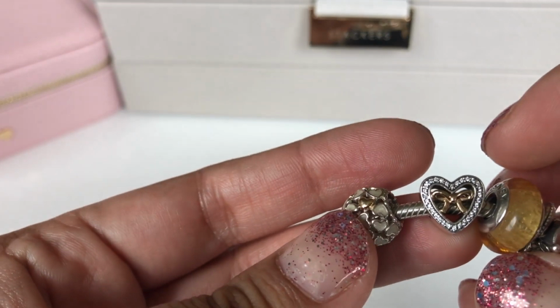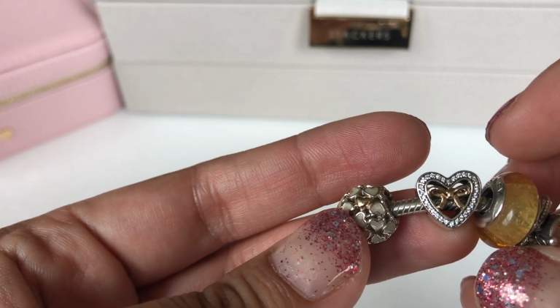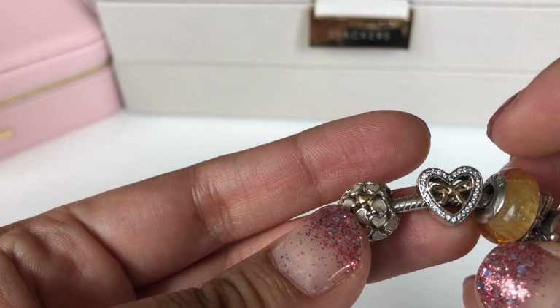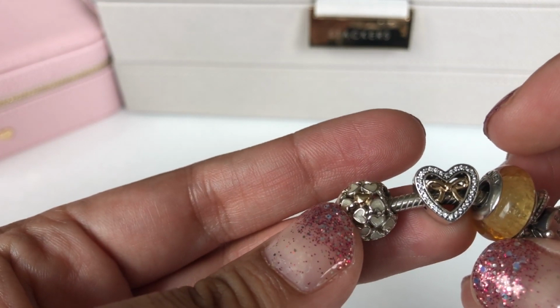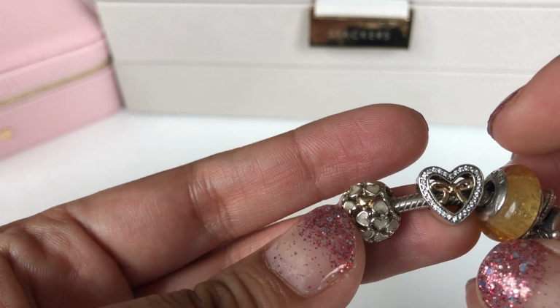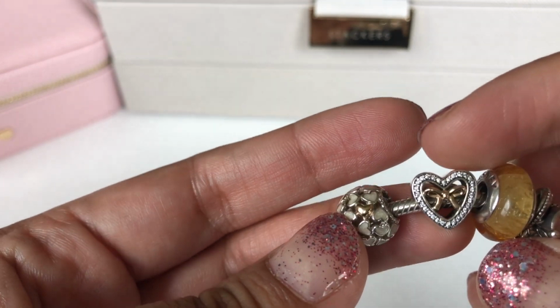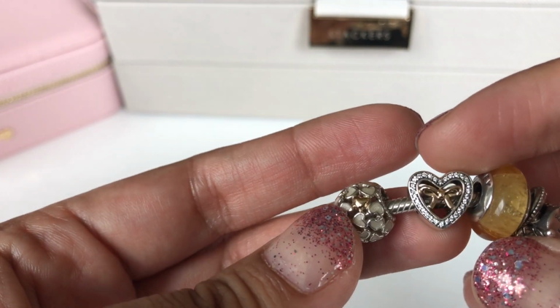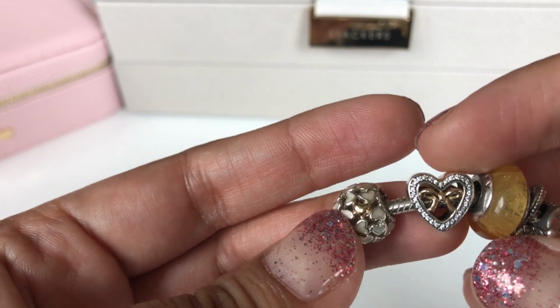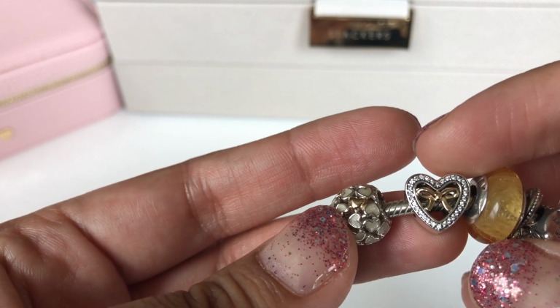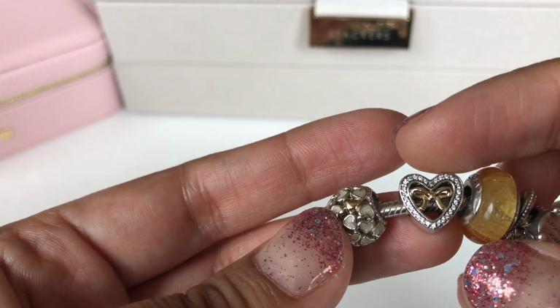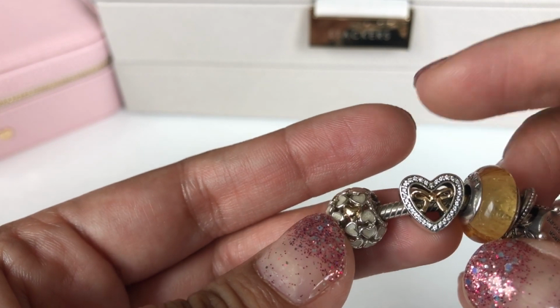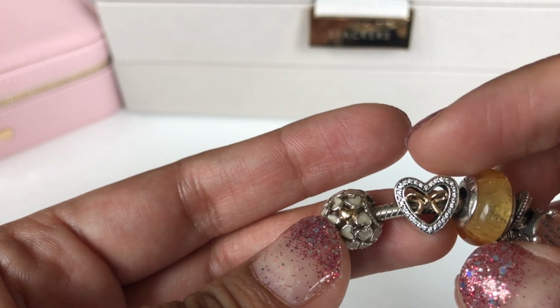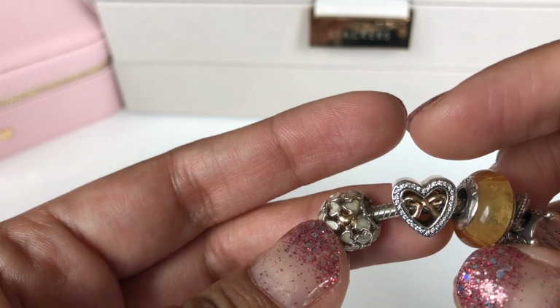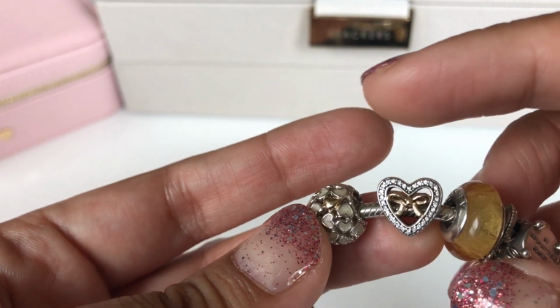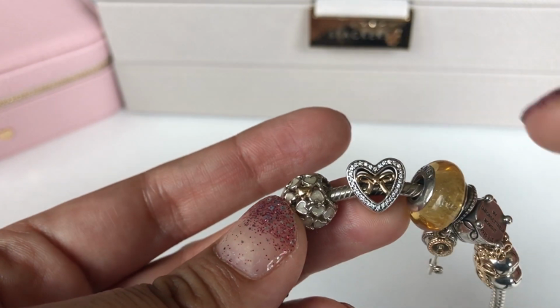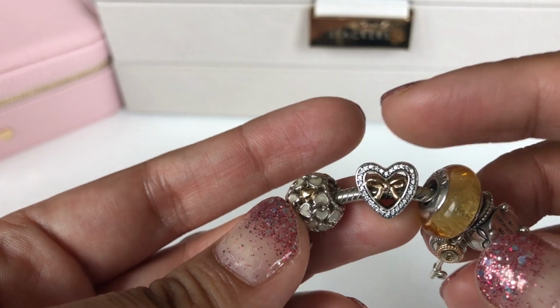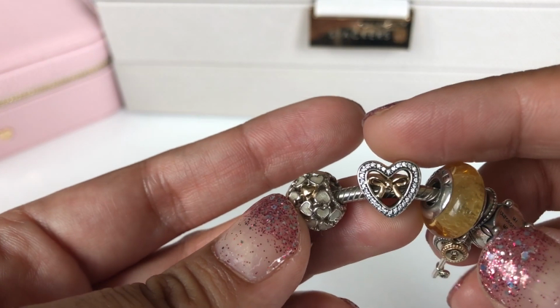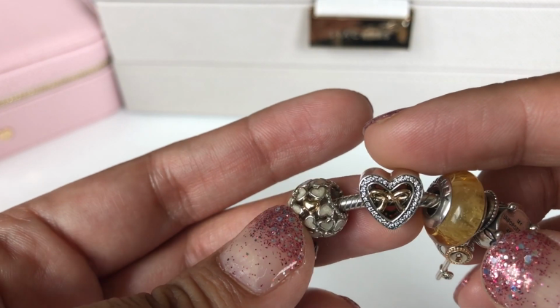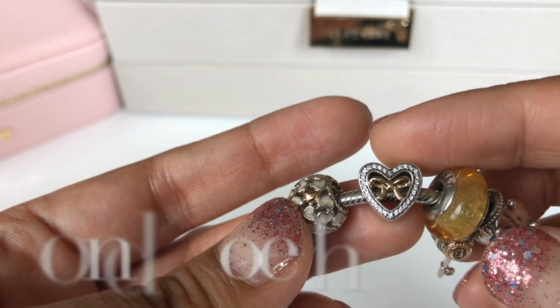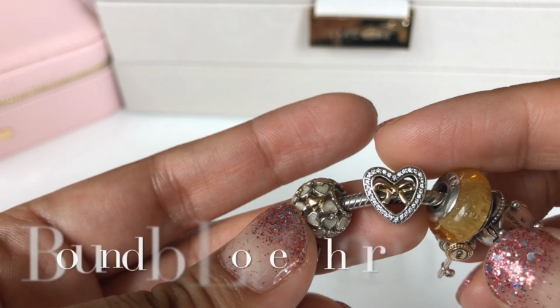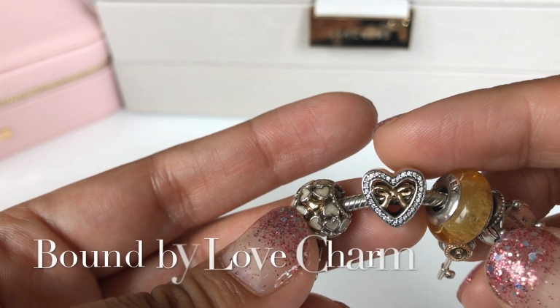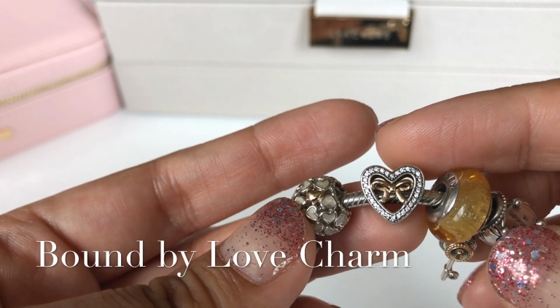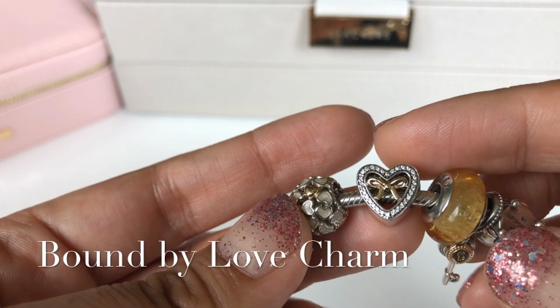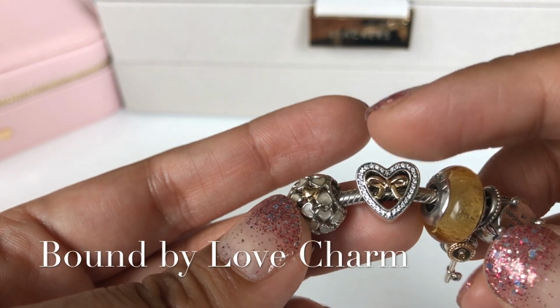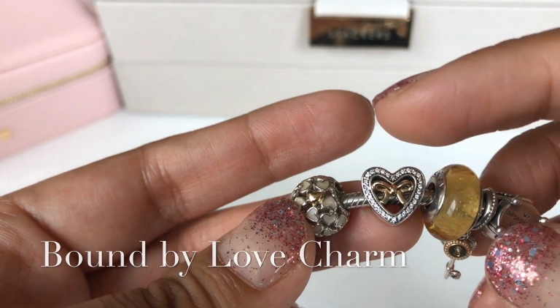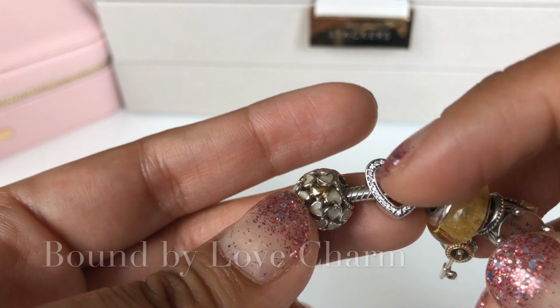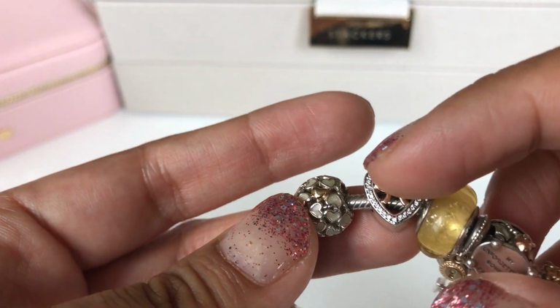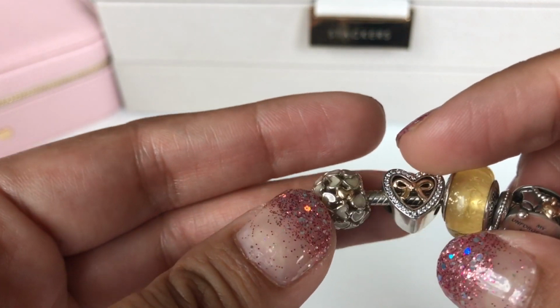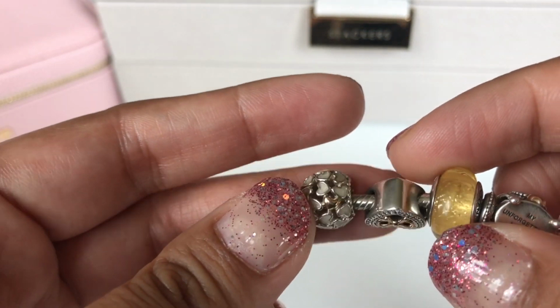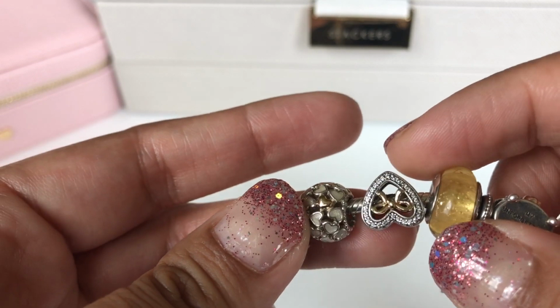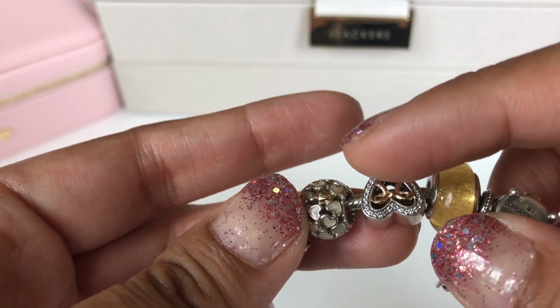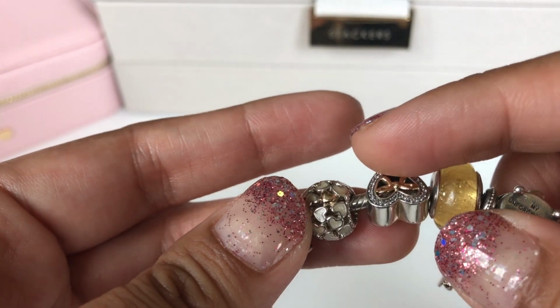Then I have — I can't remember the name of this charm but I'll put it down here — such a beautiful charm with the heart and the bow and the CZs, and it's the same on both sides.